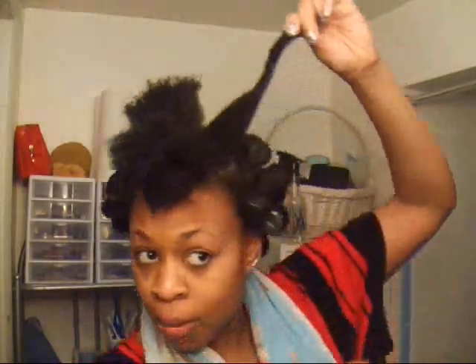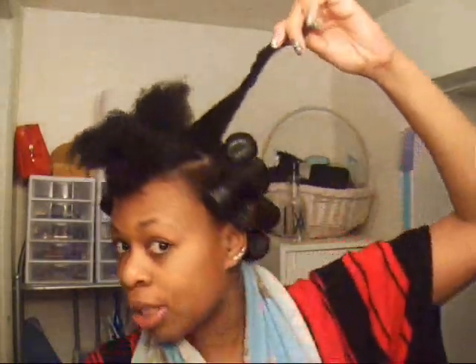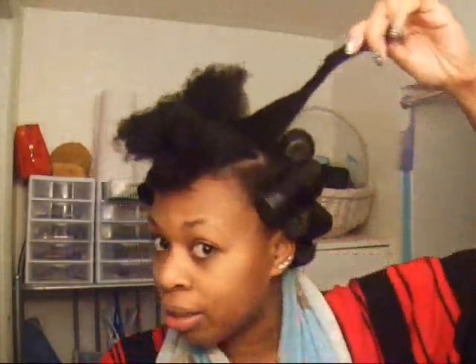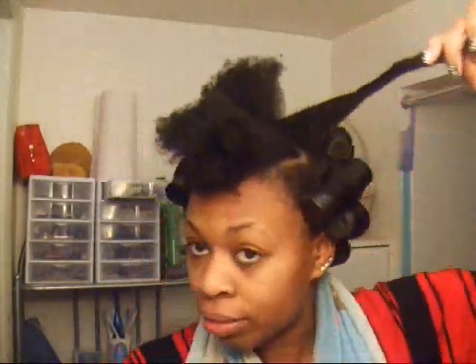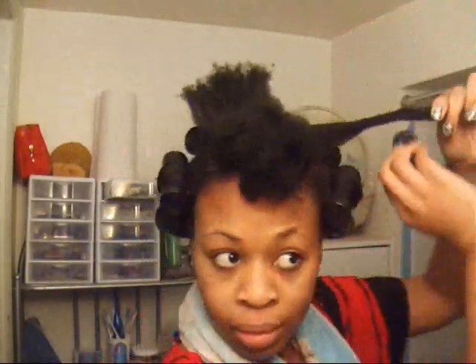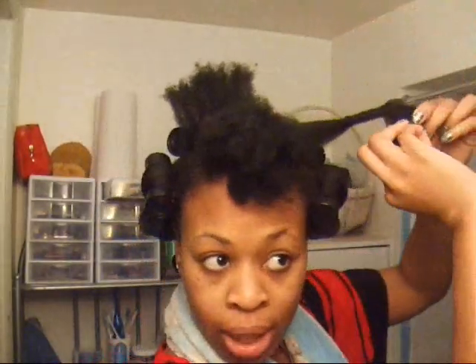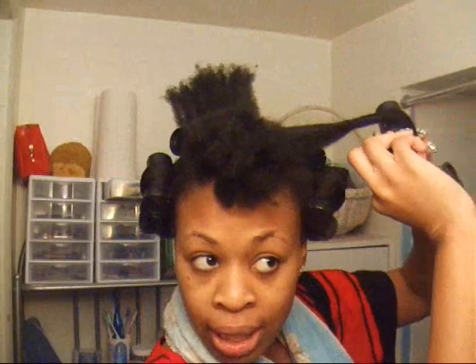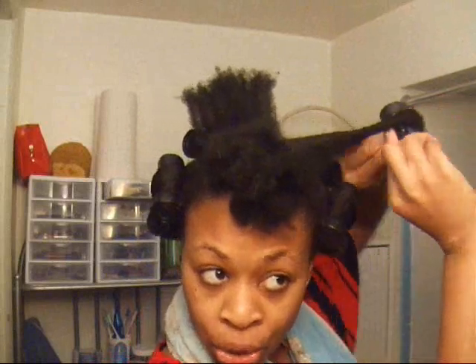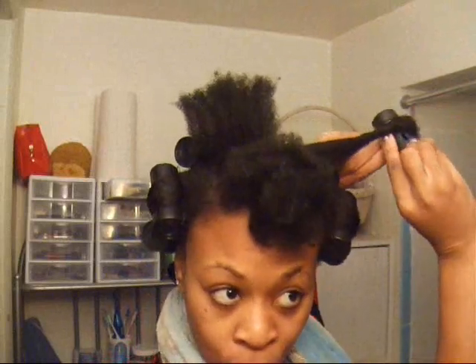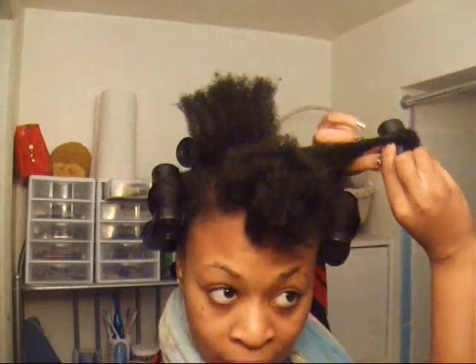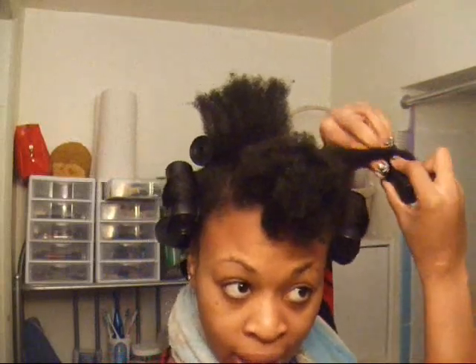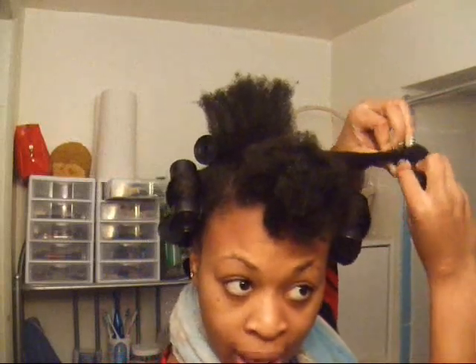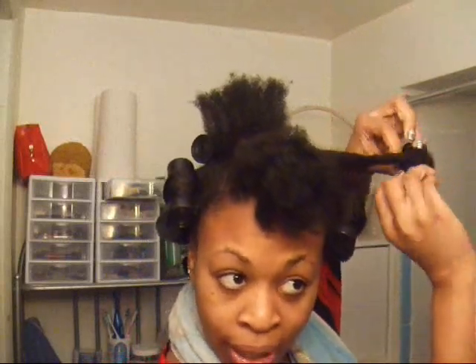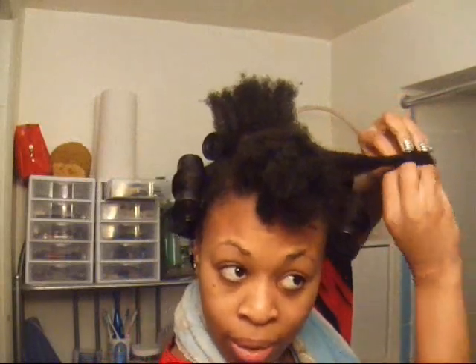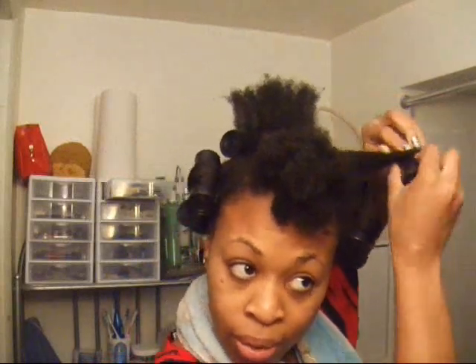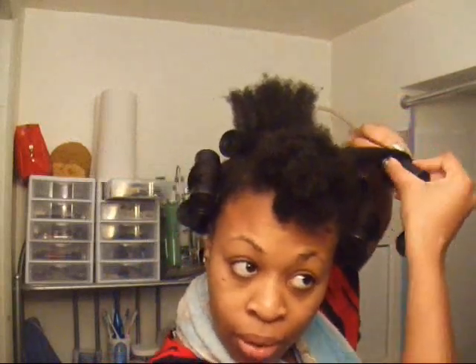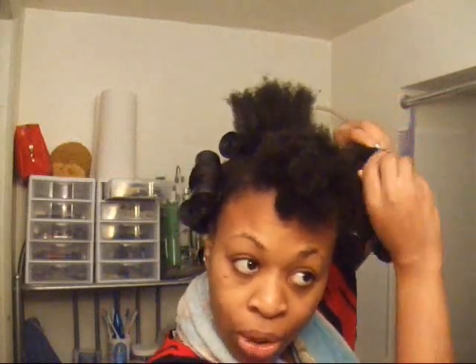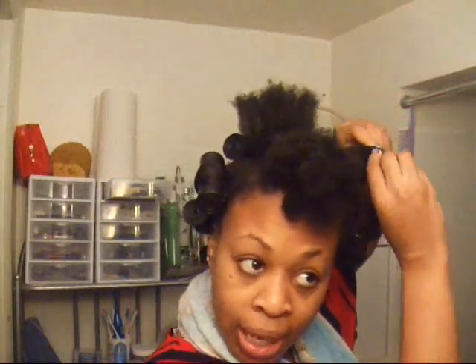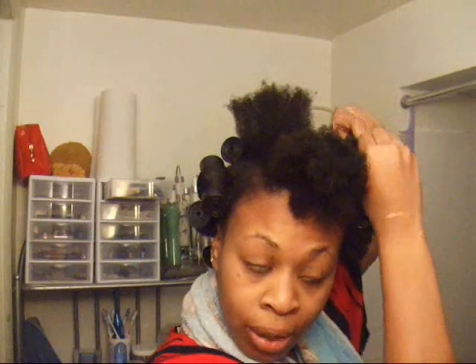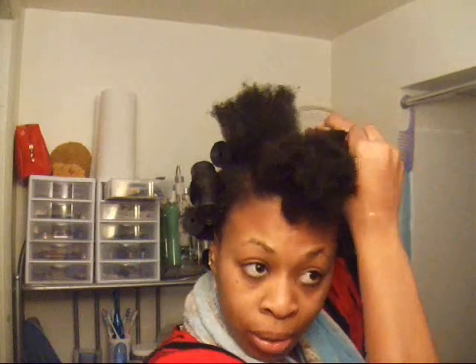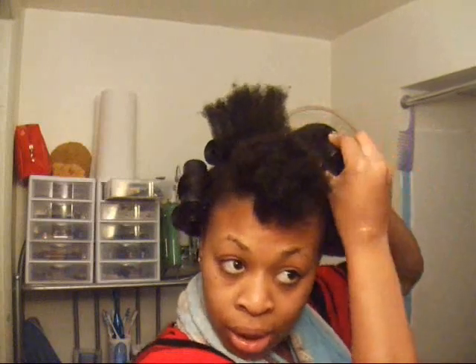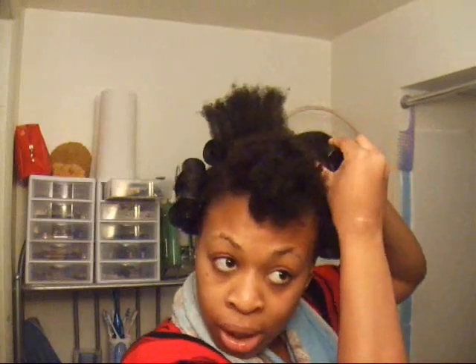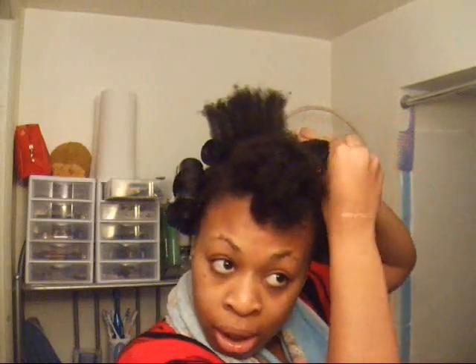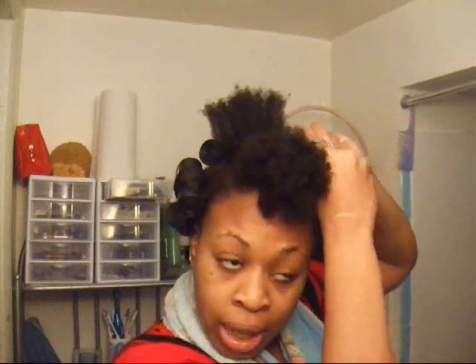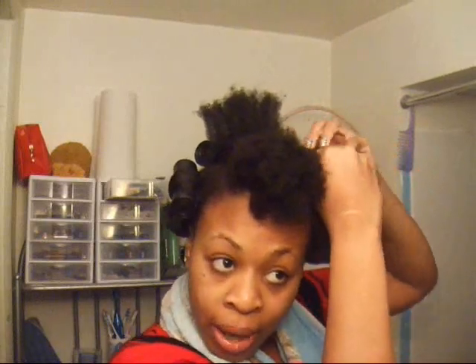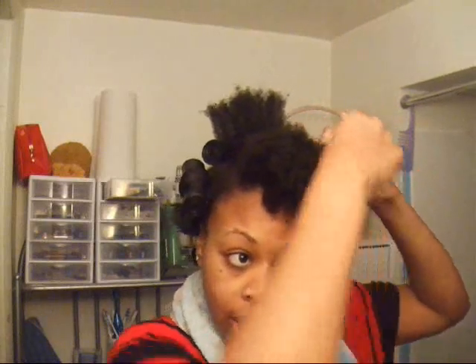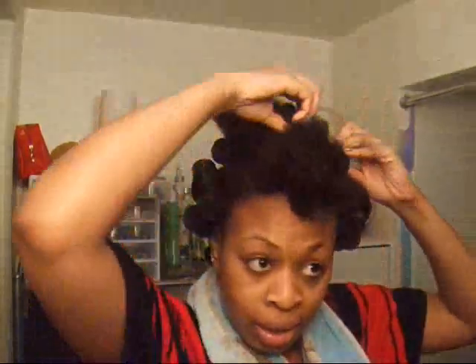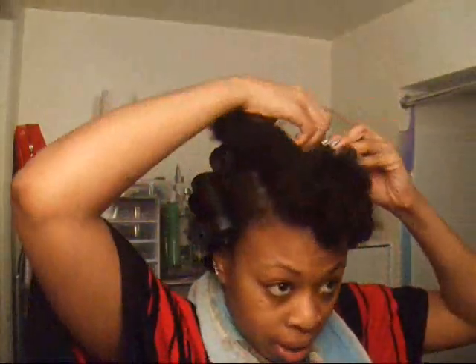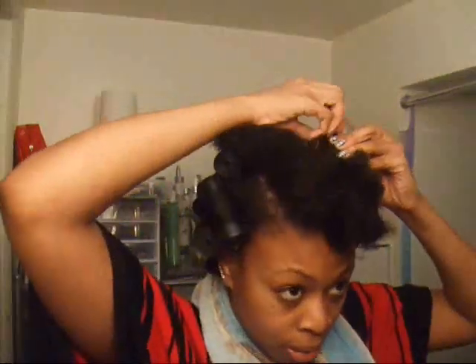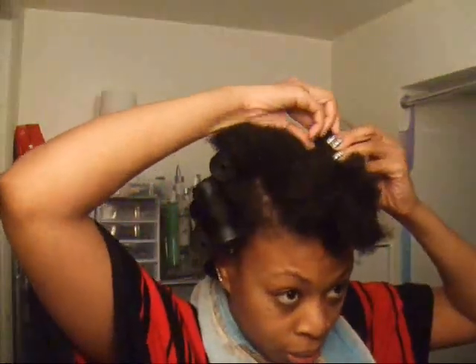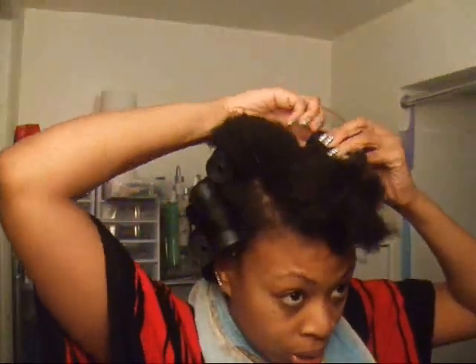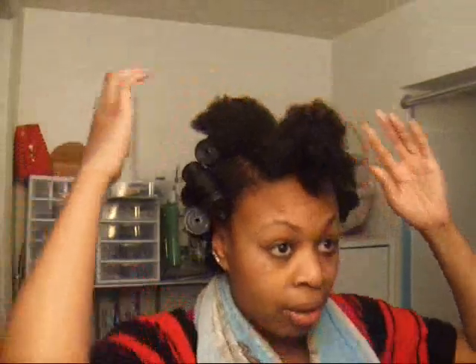I always twist it in and then make sure I twist the ends up around the roller, so that way your ends are nice and smooth when you take it out.